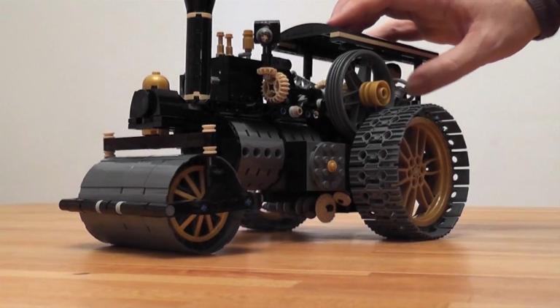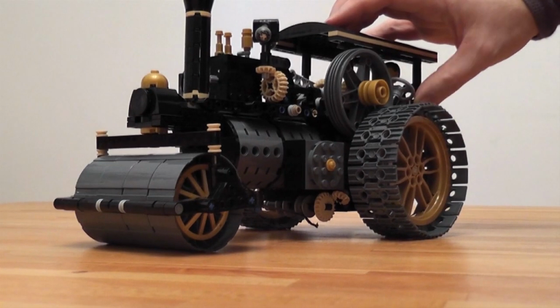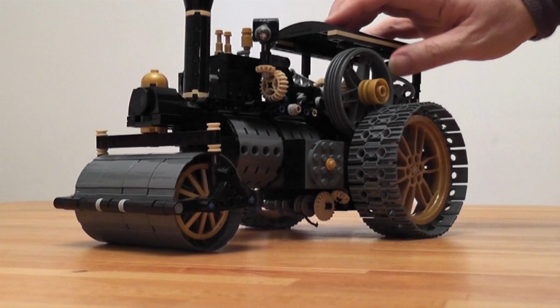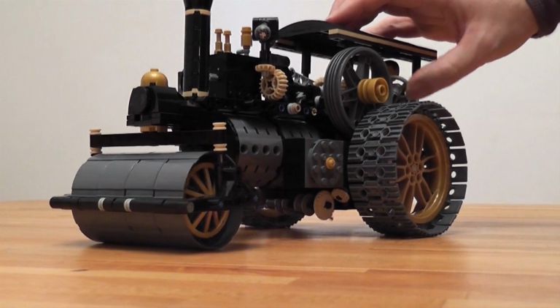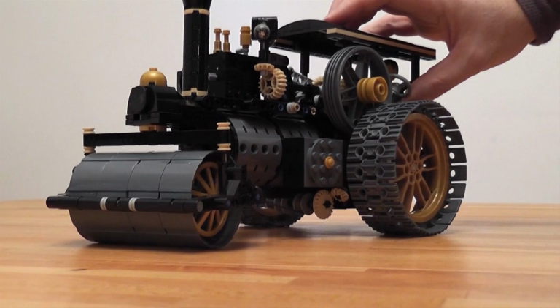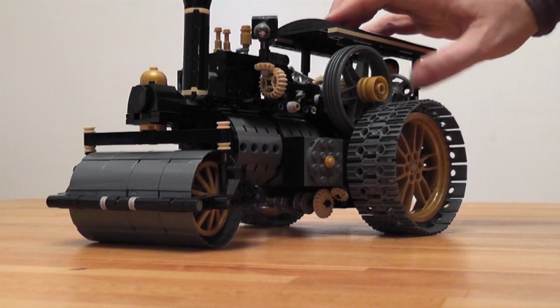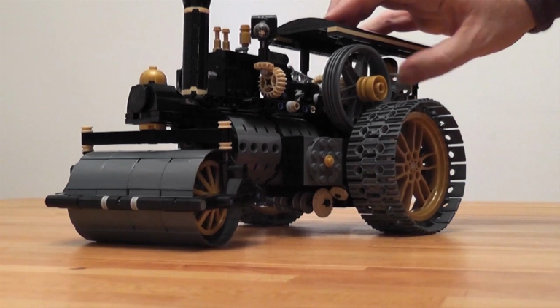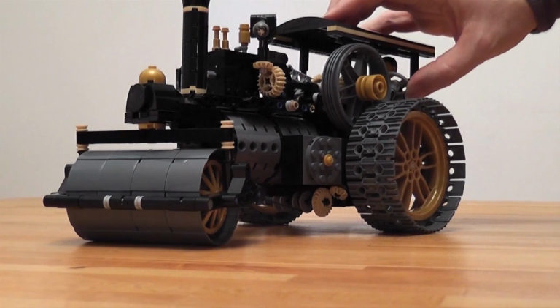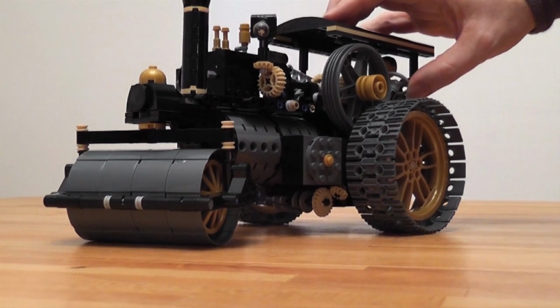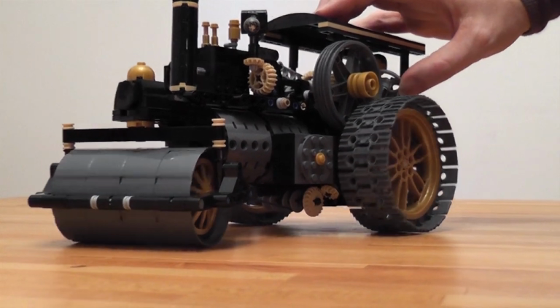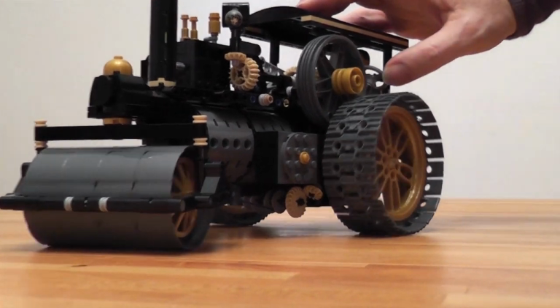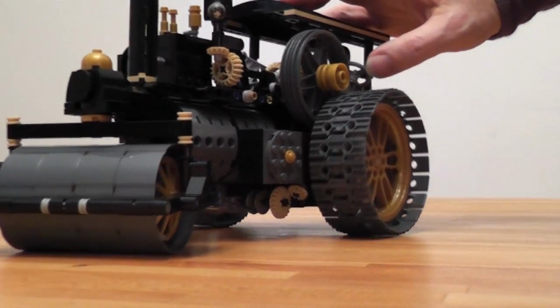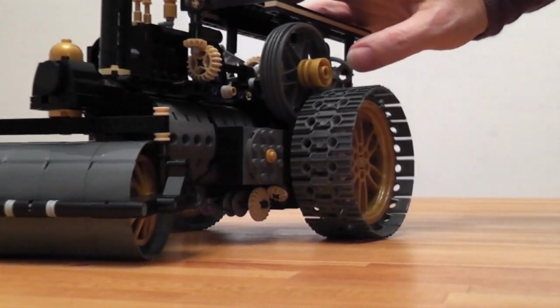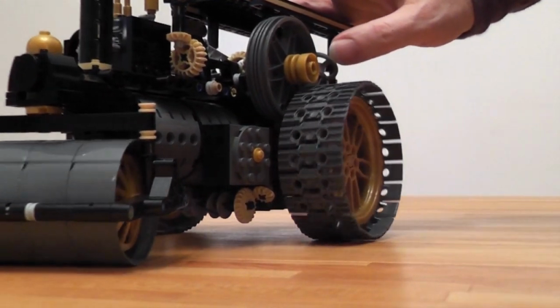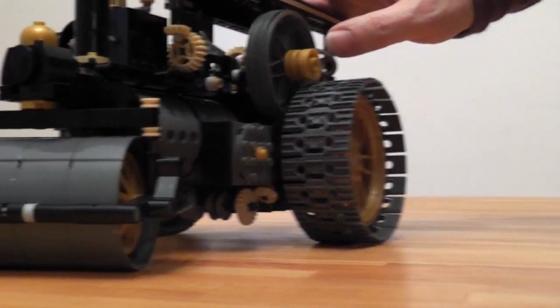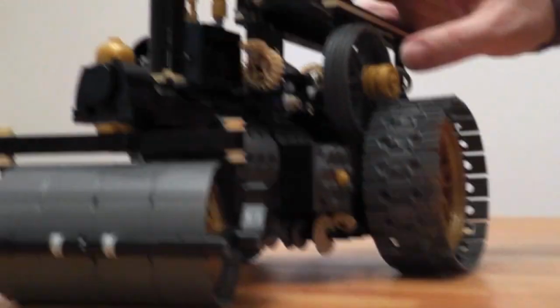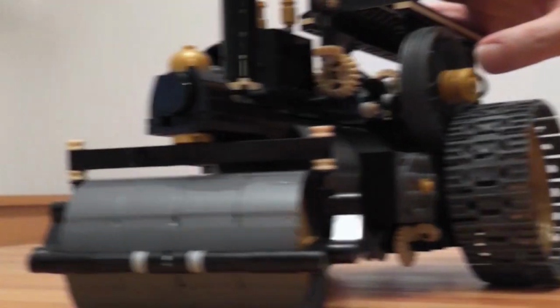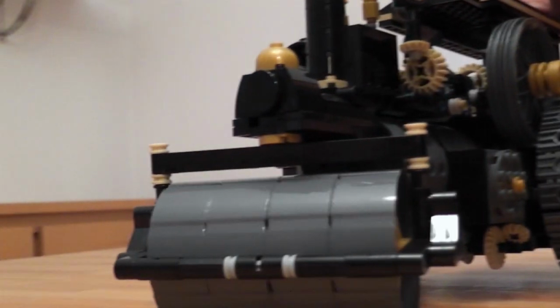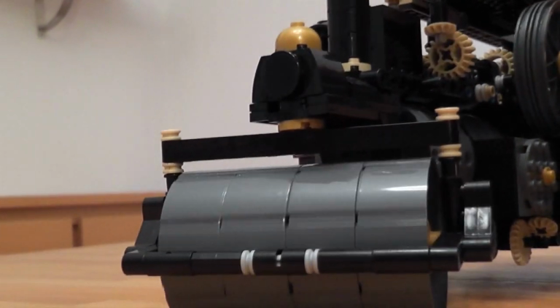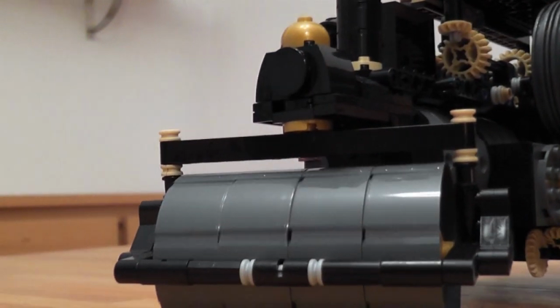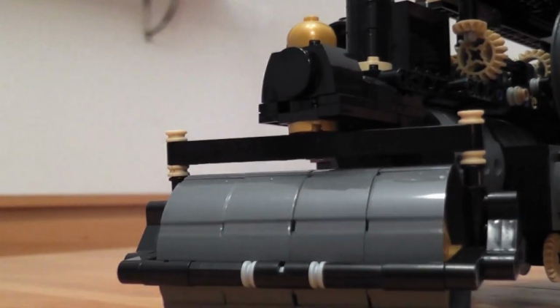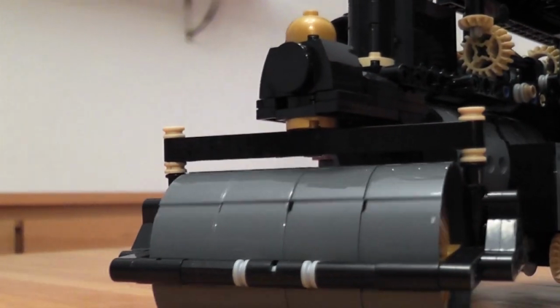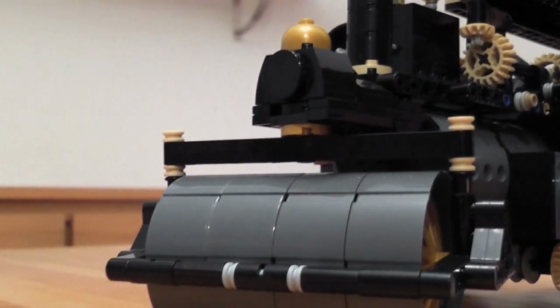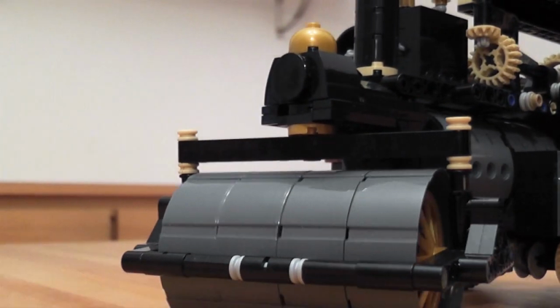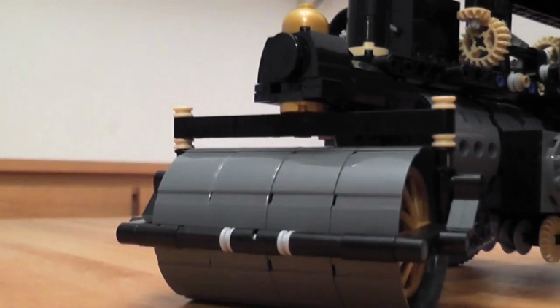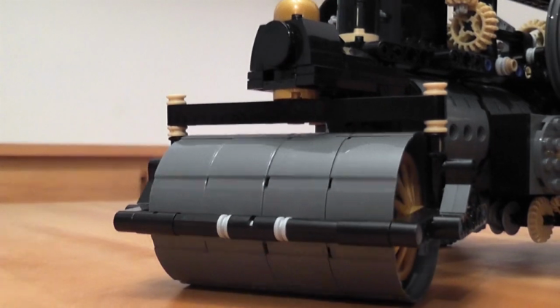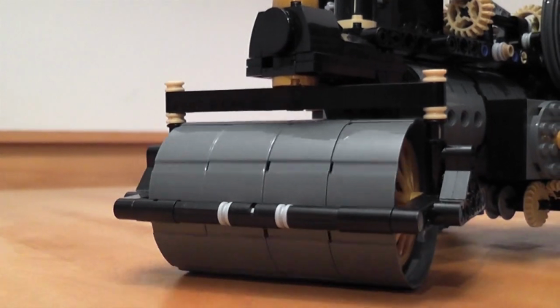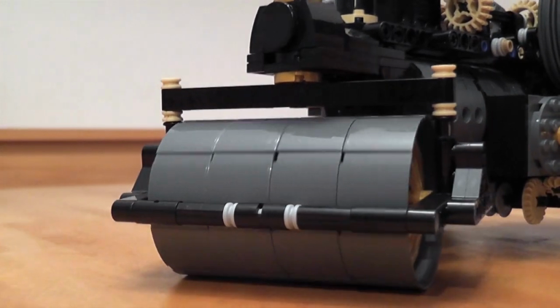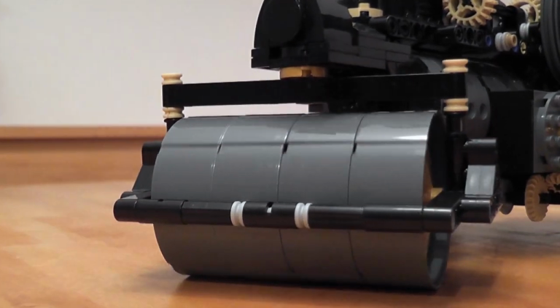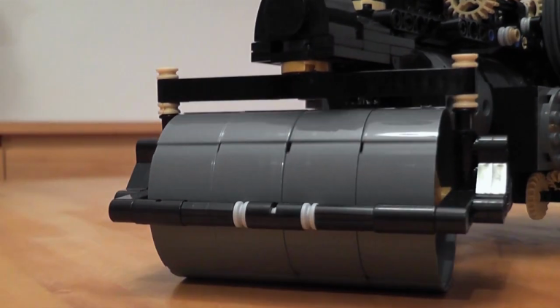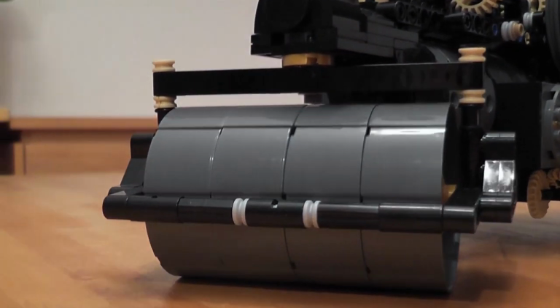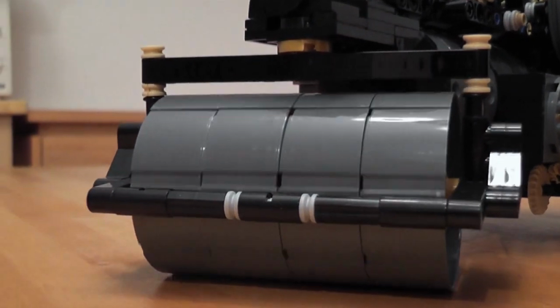This is the steering mechanism. There's a differential inside, so the two wheels can rotate at different speeds when taking a turn.